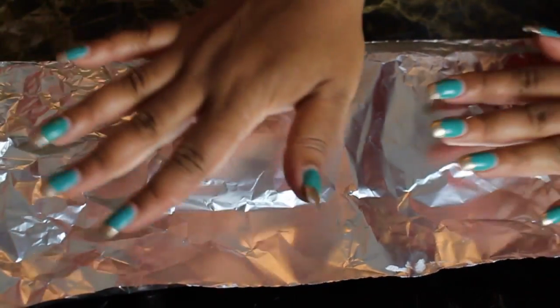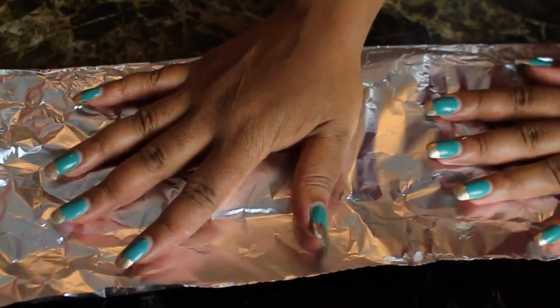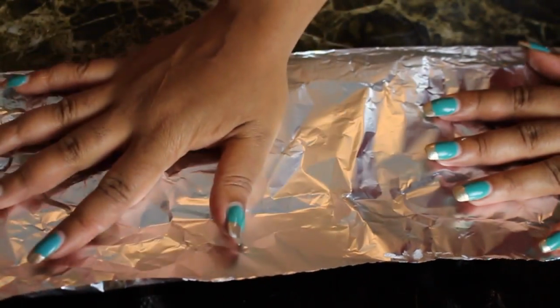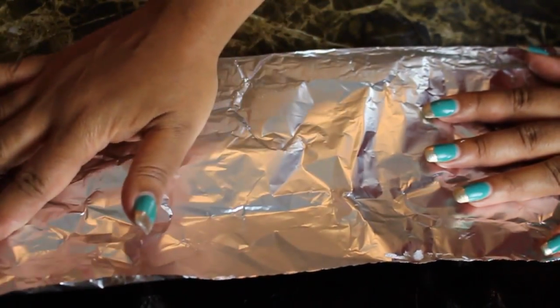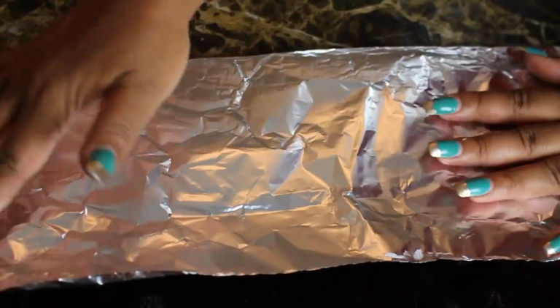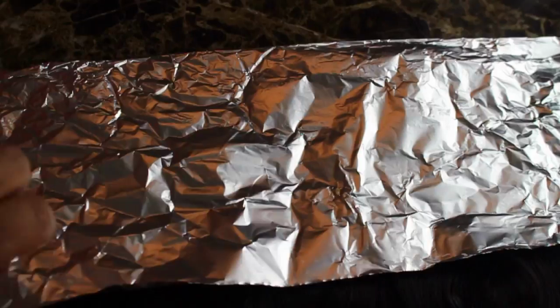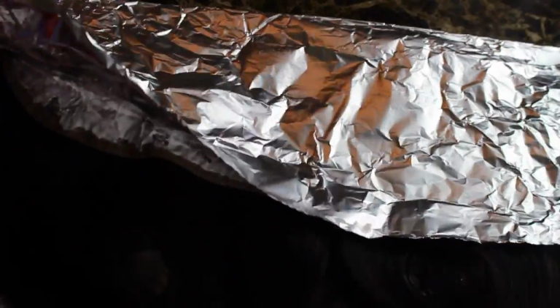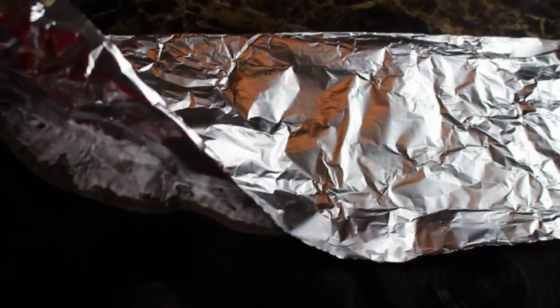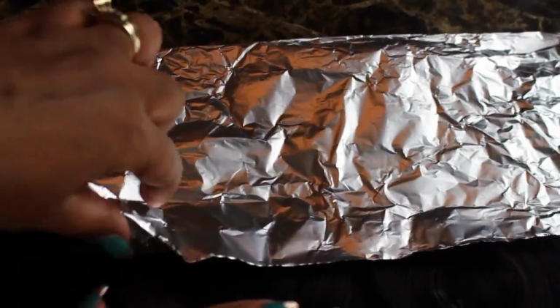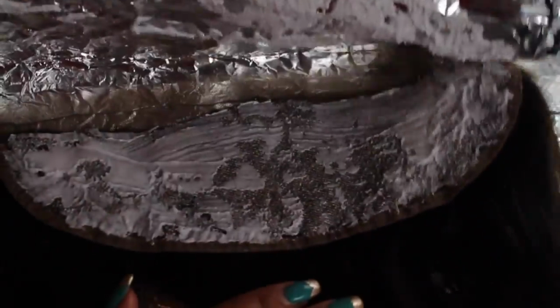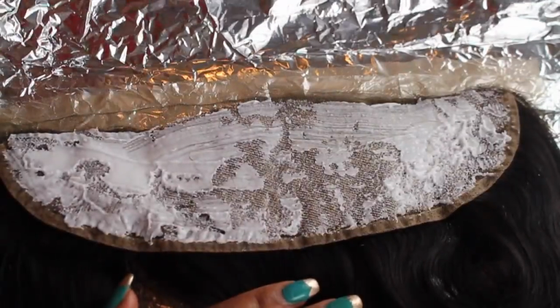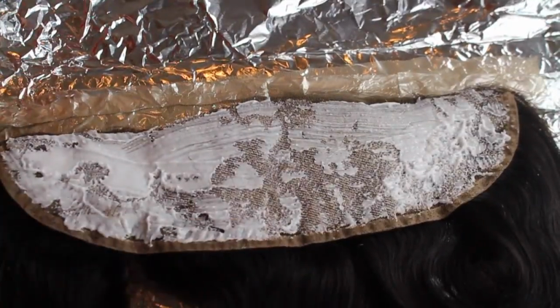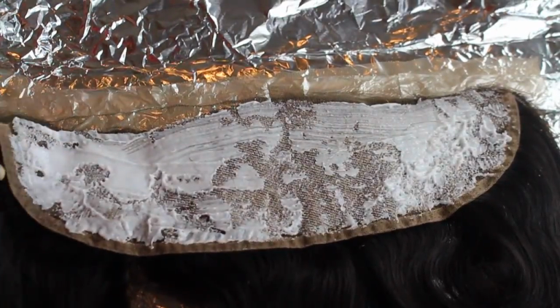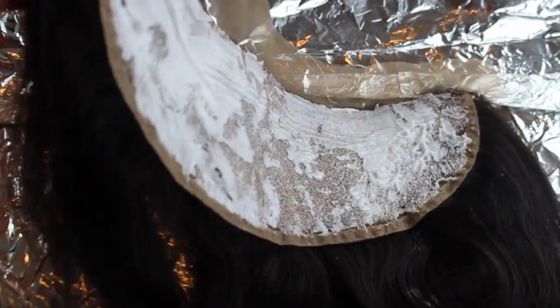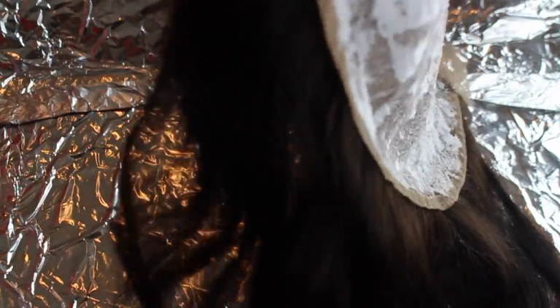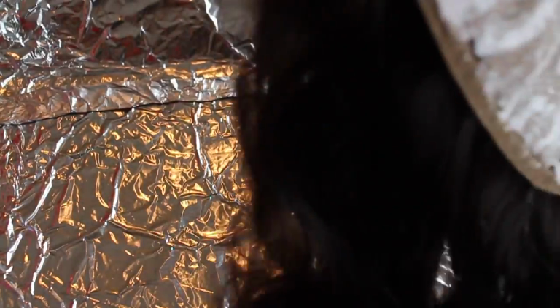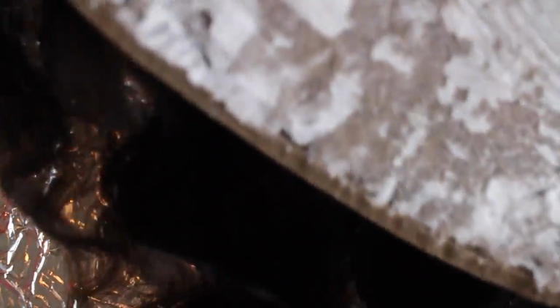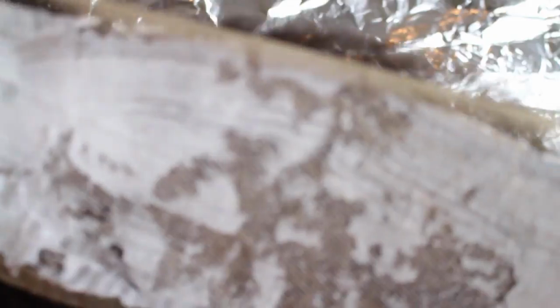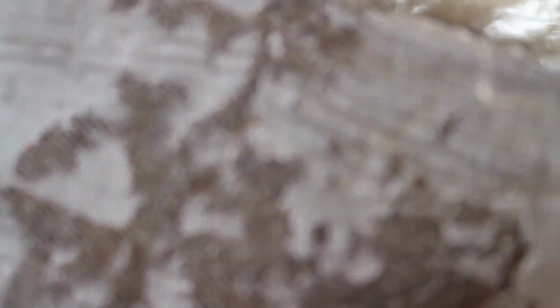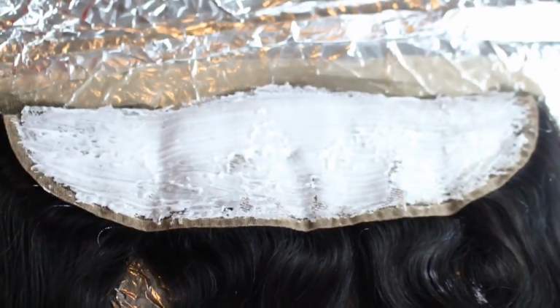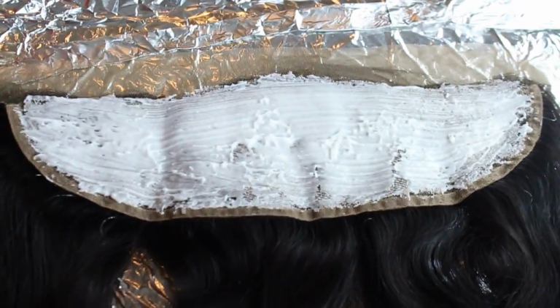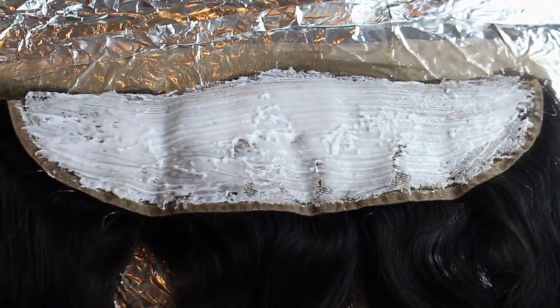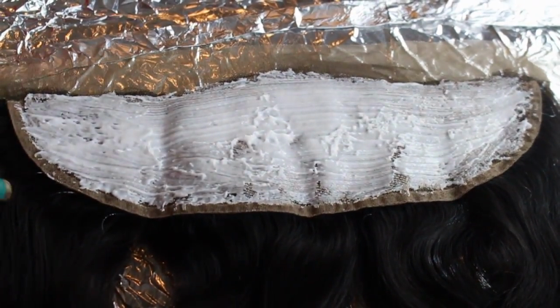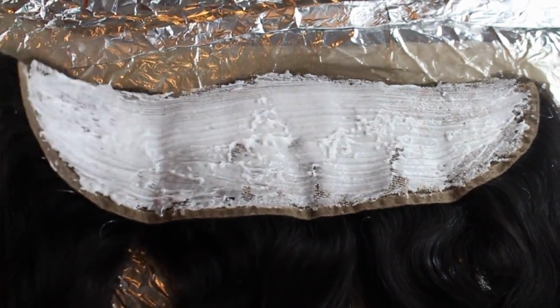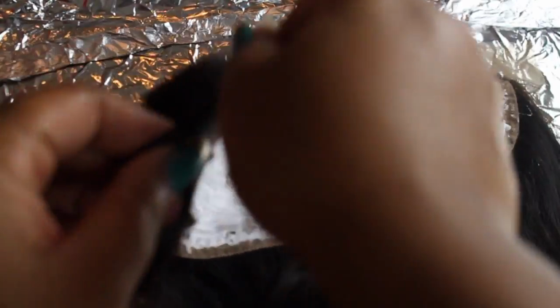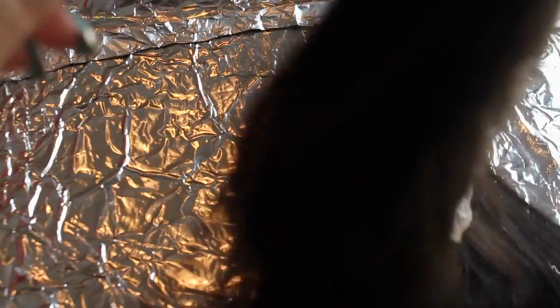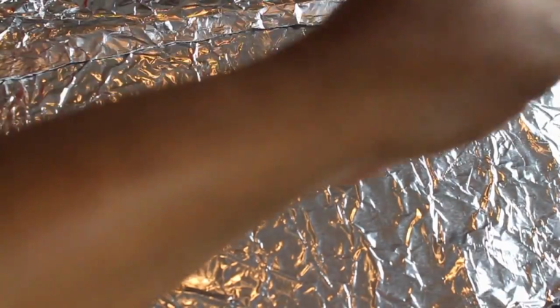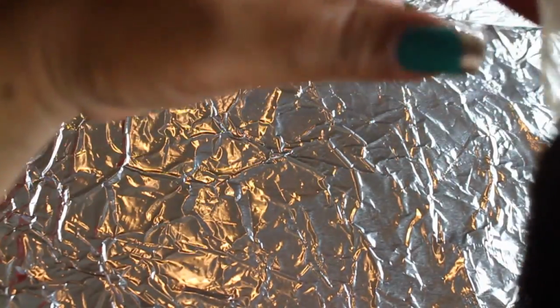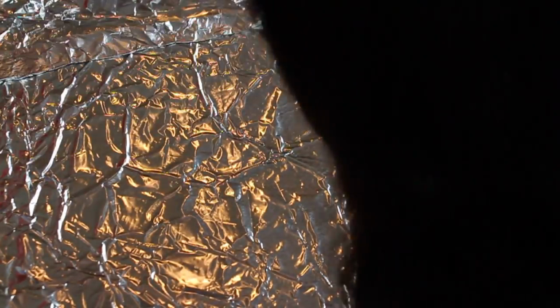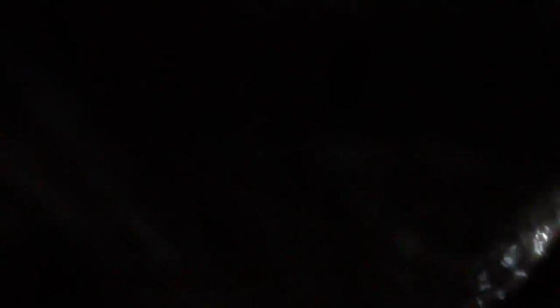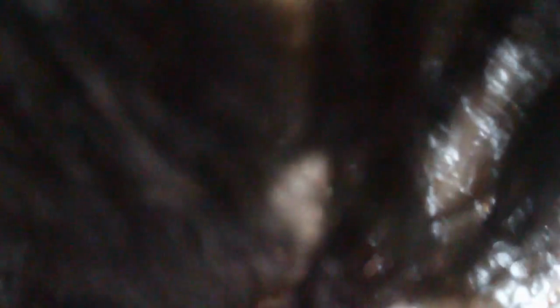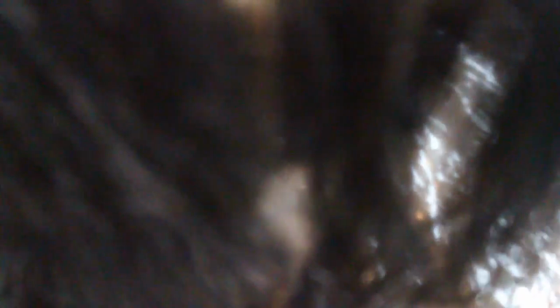Now you just want to place this in your Reynolds wrap and let it sit for a little while. I let mine sit about 10 minutes — I did not want it to get too dark. As you can see, I'm putting it against the Reynolds wrap and you can kind of see the color lifting on my frontal.